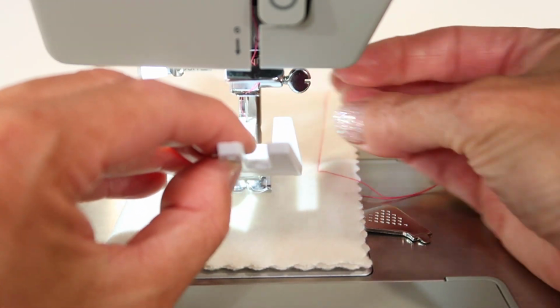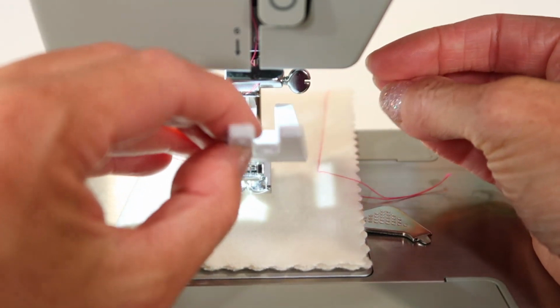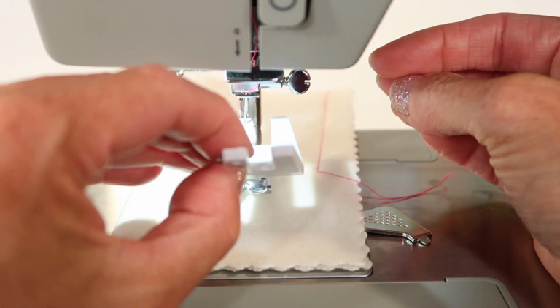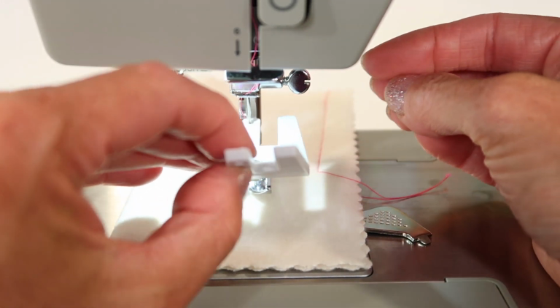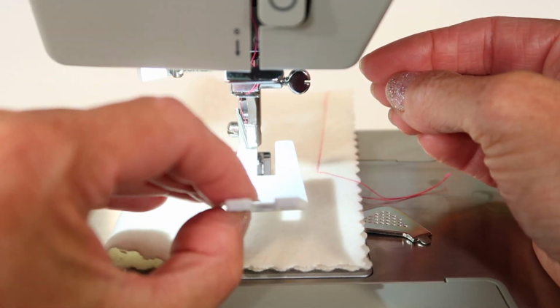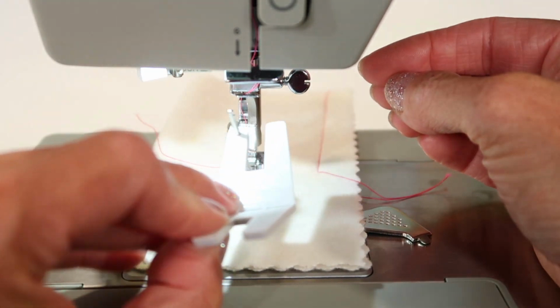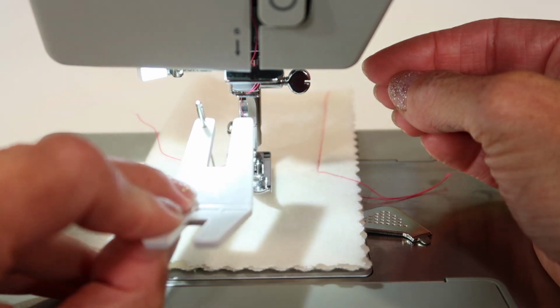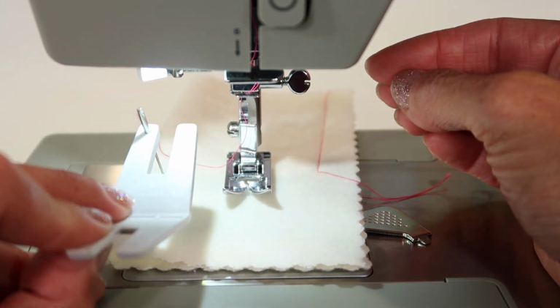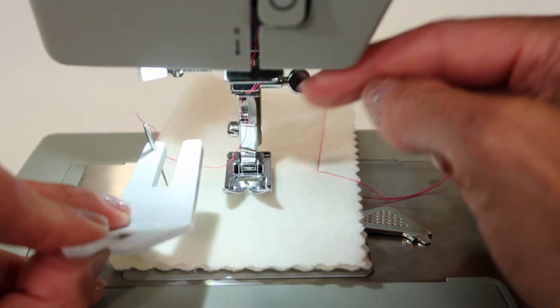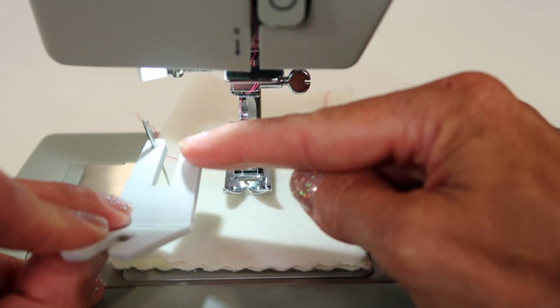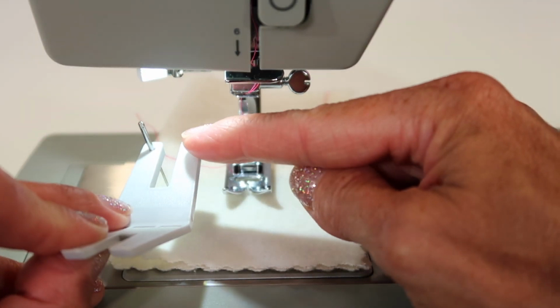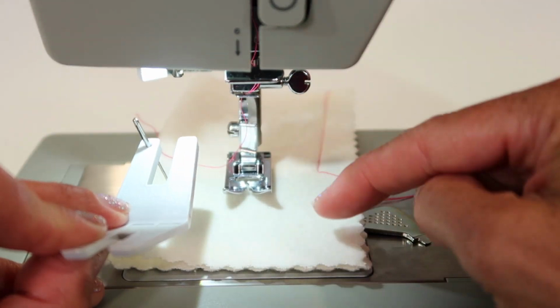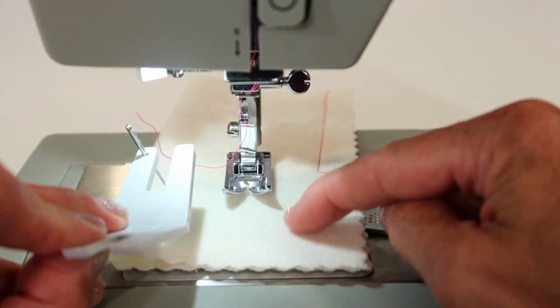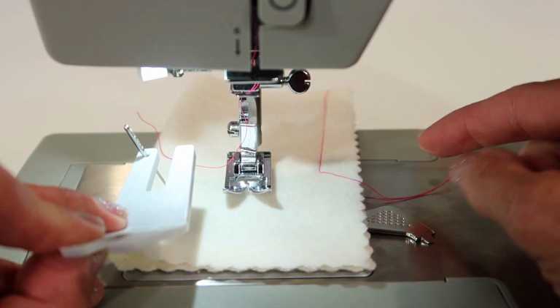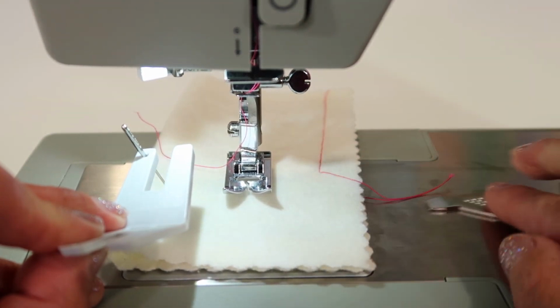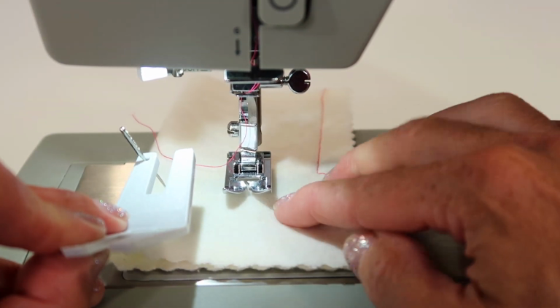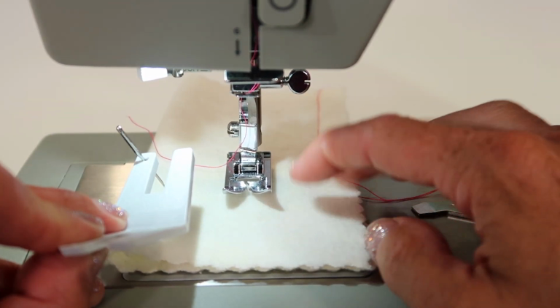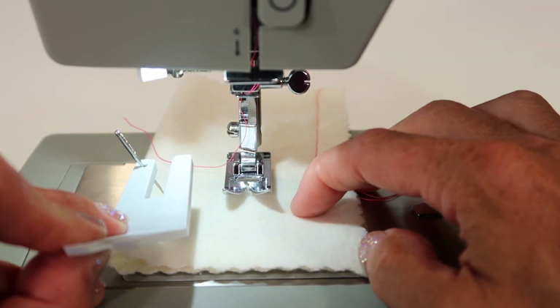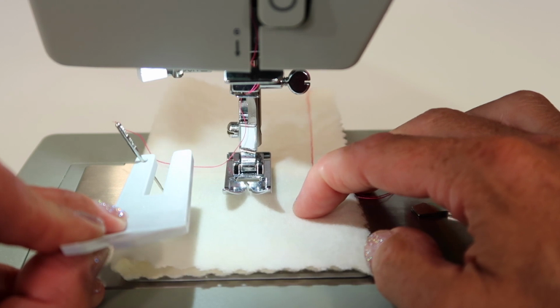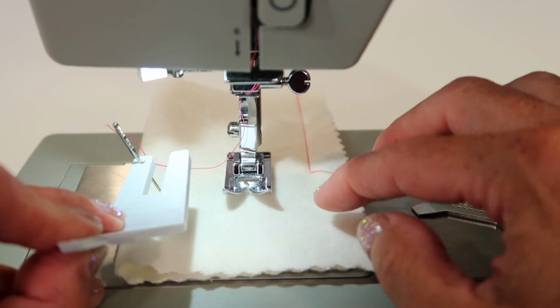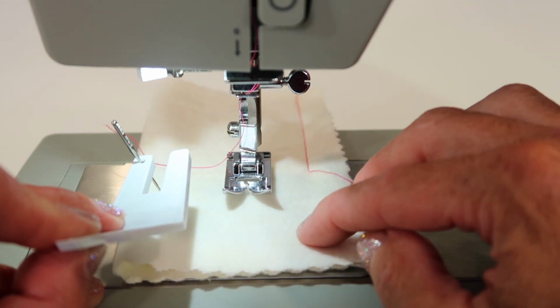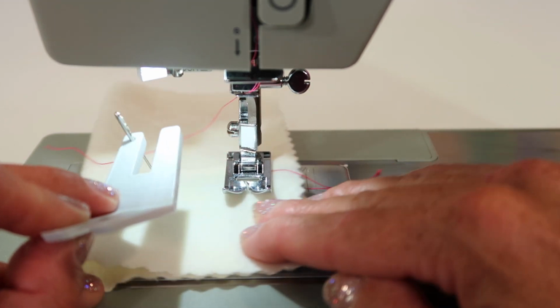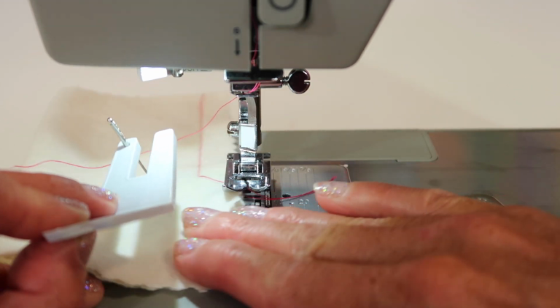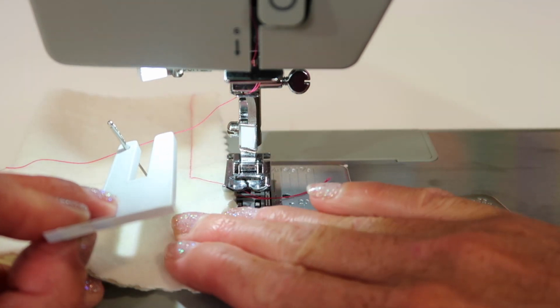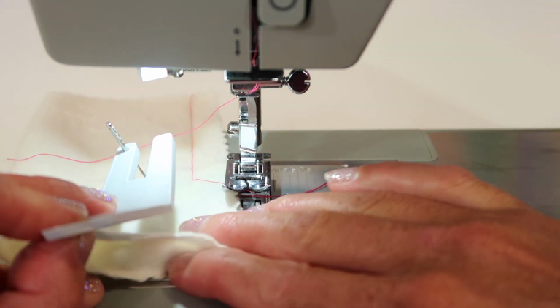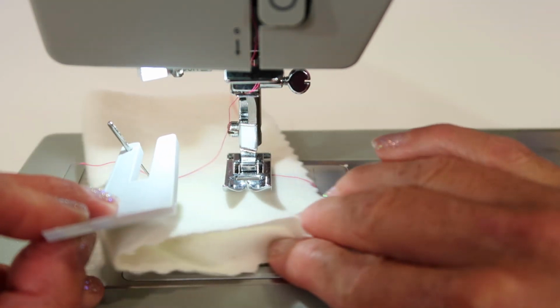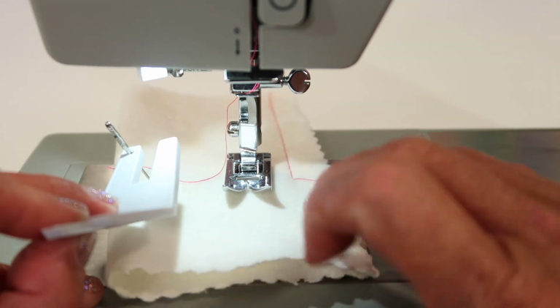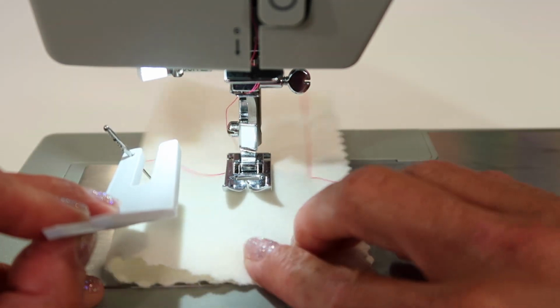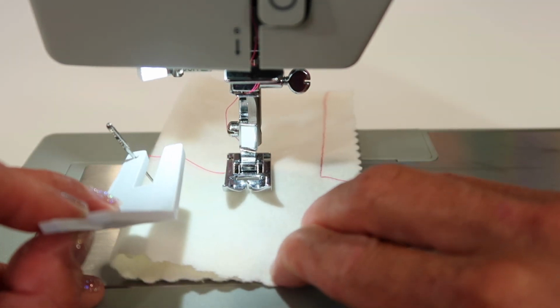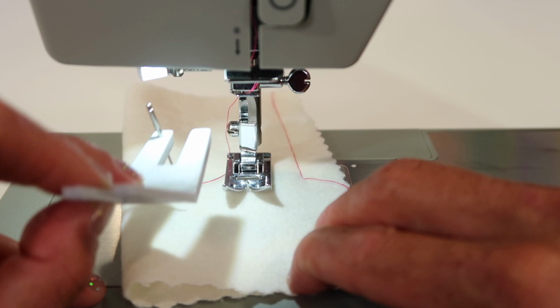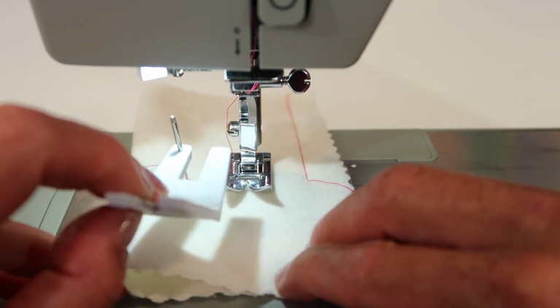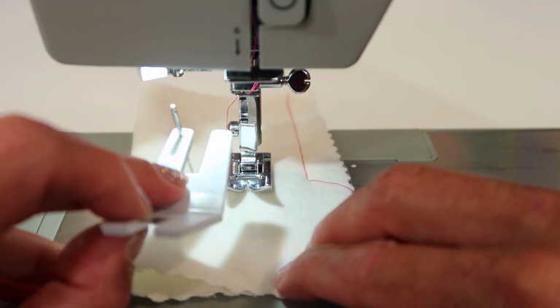Maybe just a twist or two more. What happens is it falls into that little holder. Another trick I do is I also put a little piece of fabric under my foot, so the needle doesn't fall into the bottom of my machine.